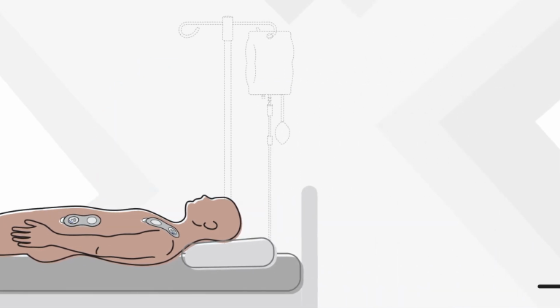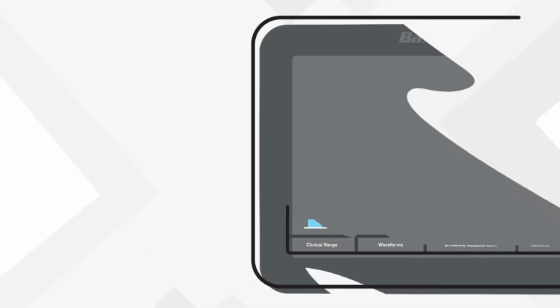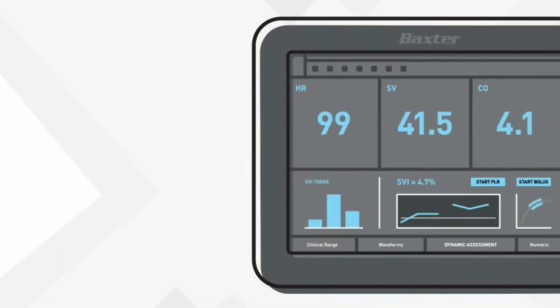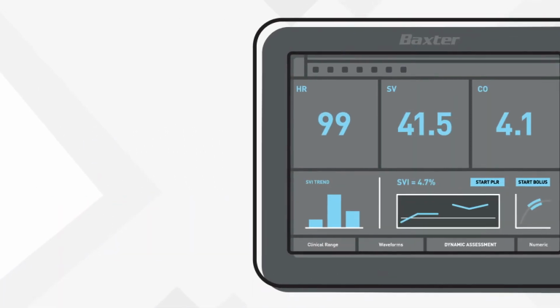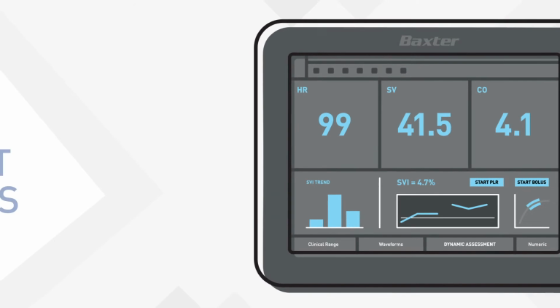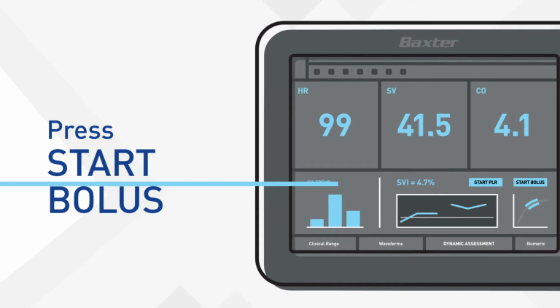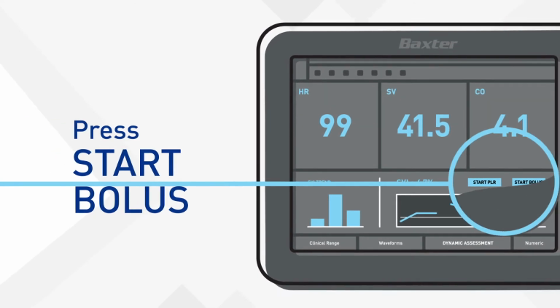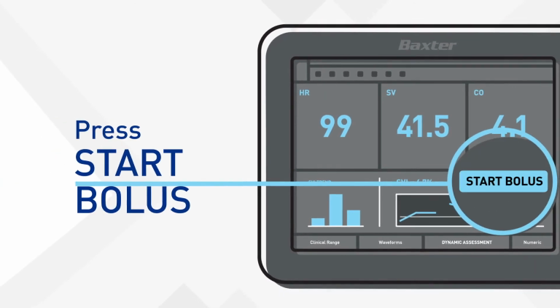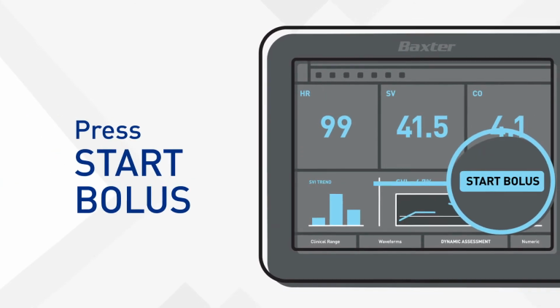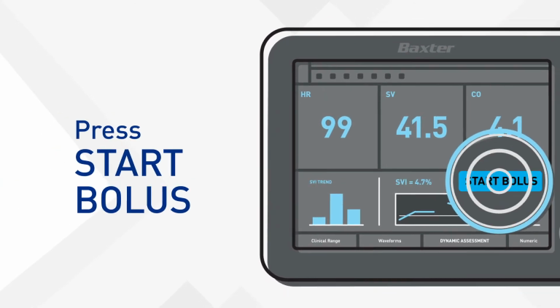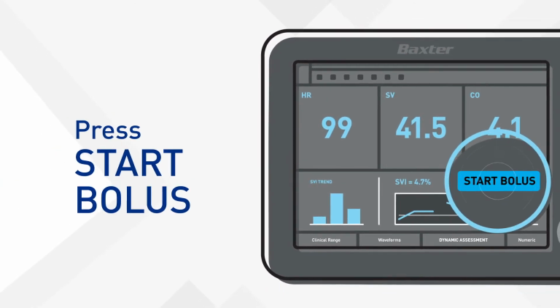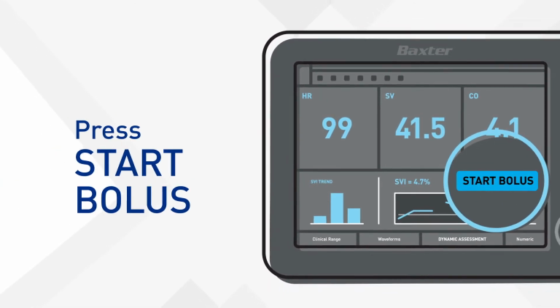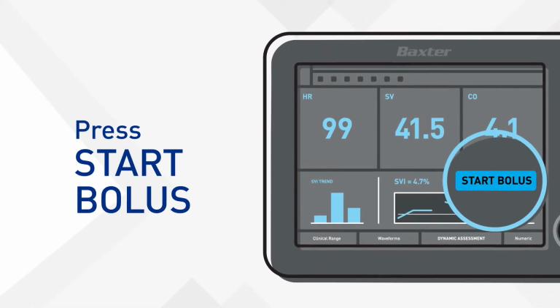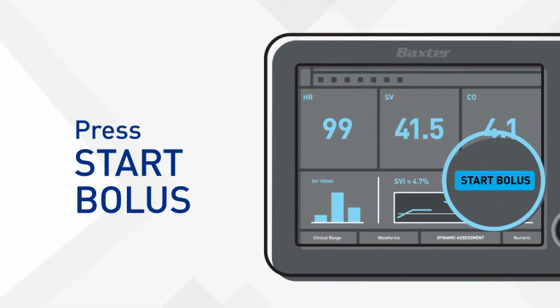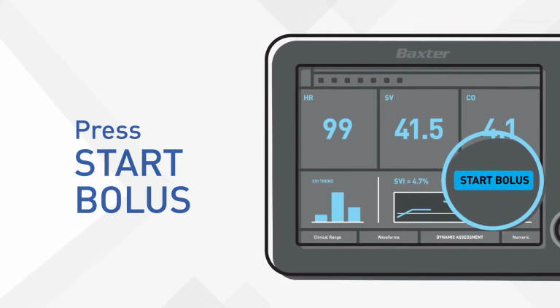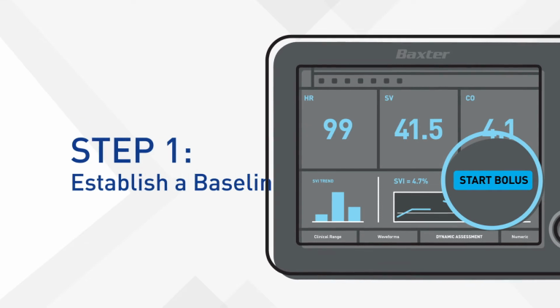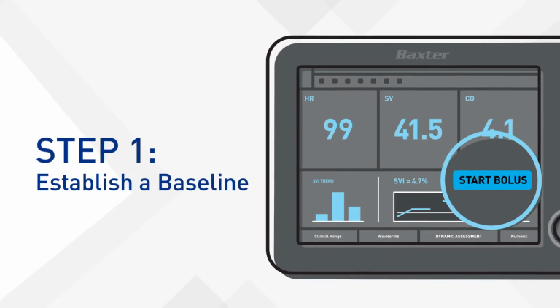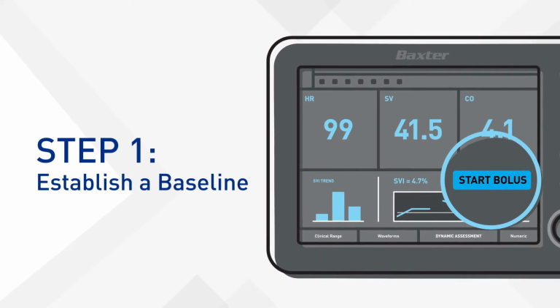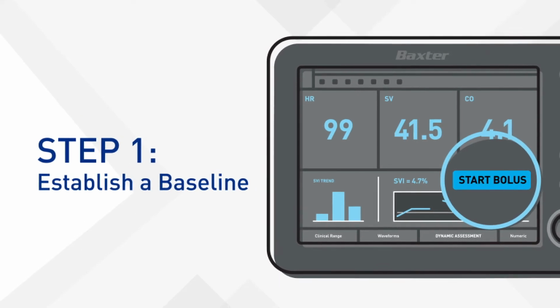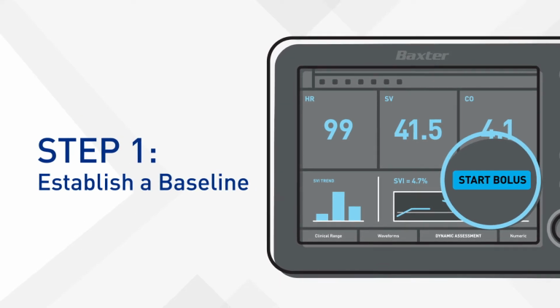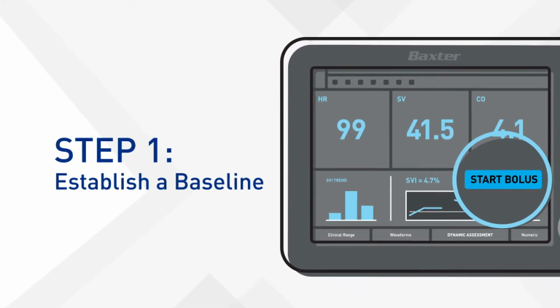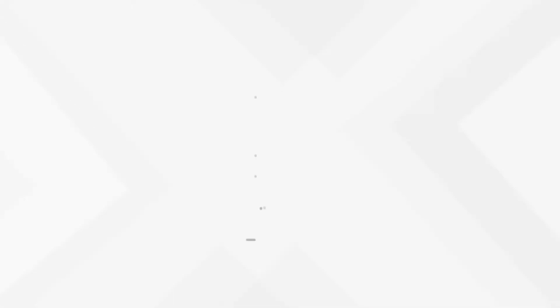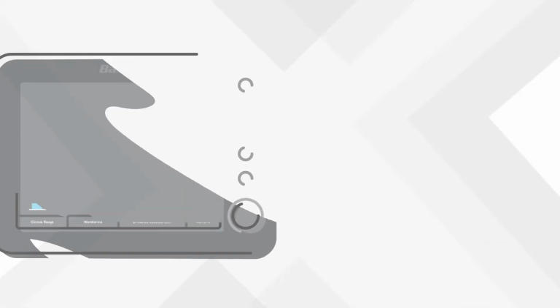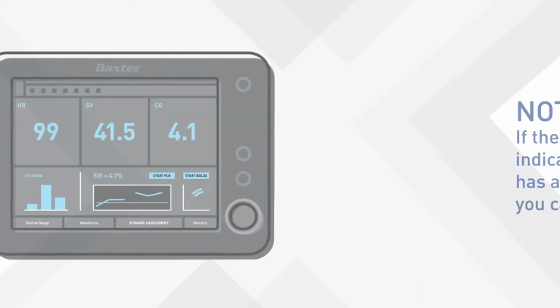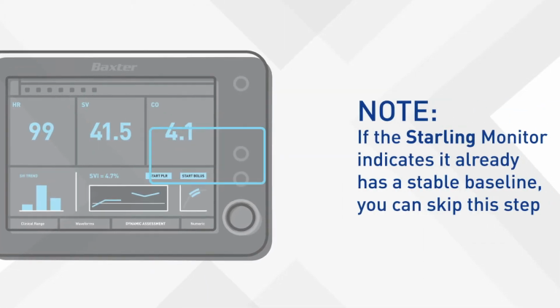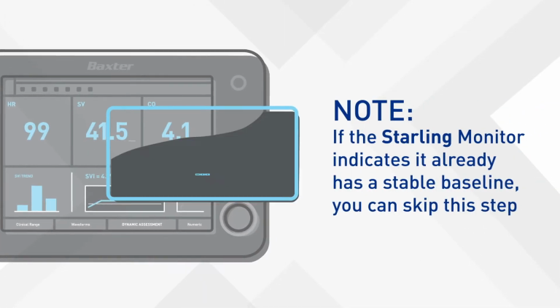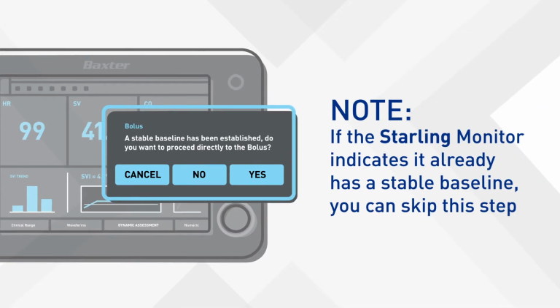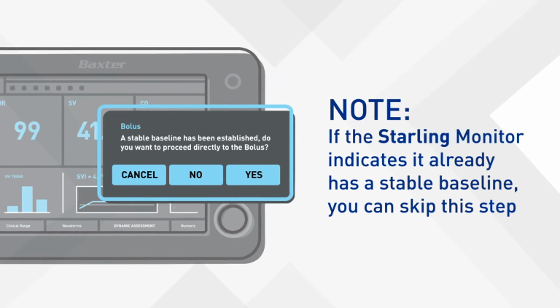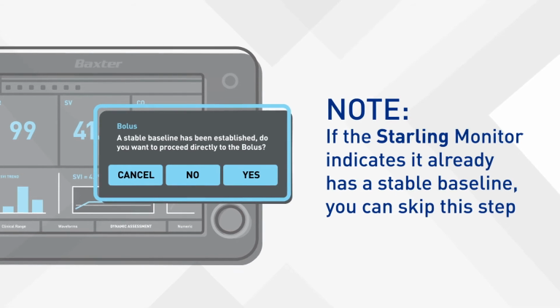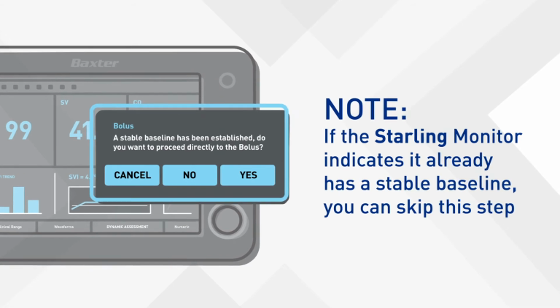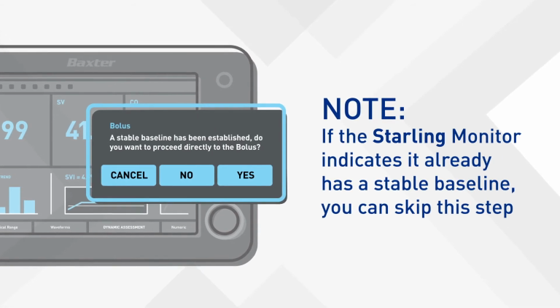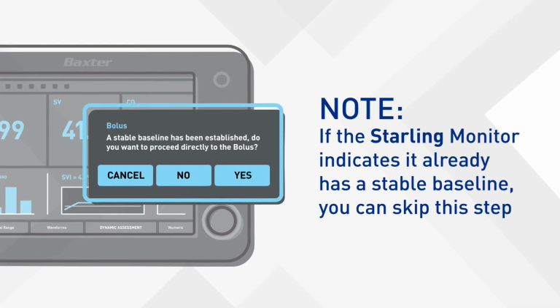Now you're ready to start. Press Start Bolus — you'll find it on the dynamic assessment dashboard. First, you'll need to establish a baseline. If the Starling monitor shows it already has a stable baseline, you can skip this step.